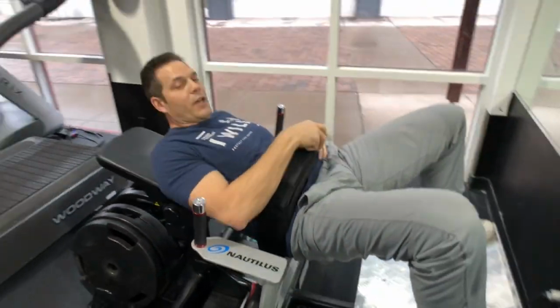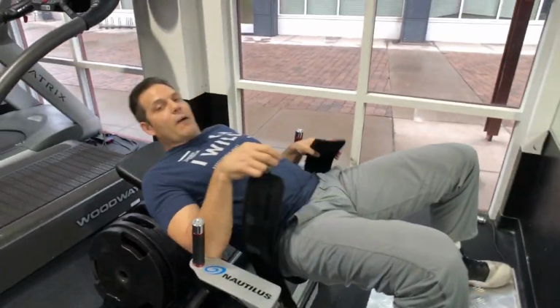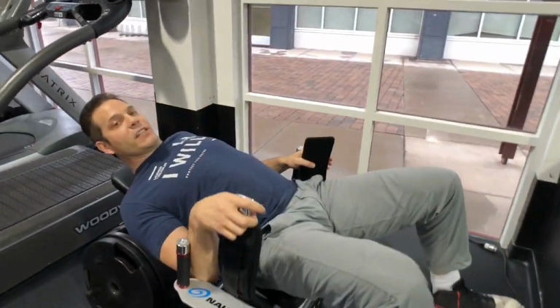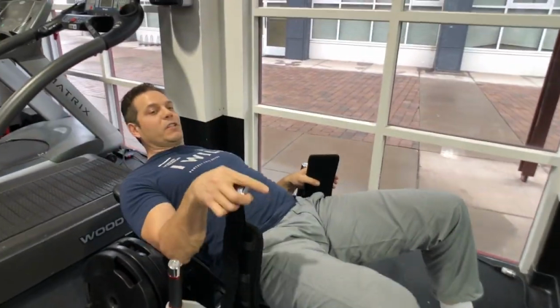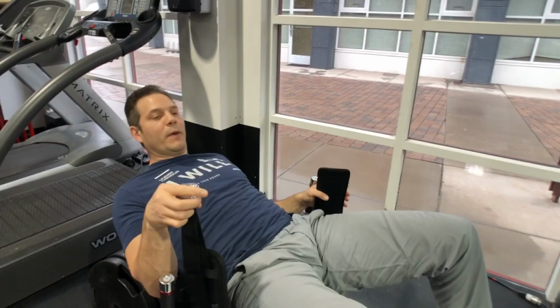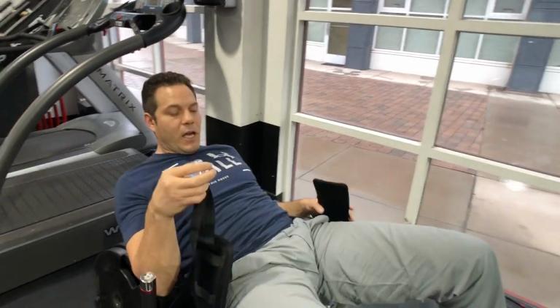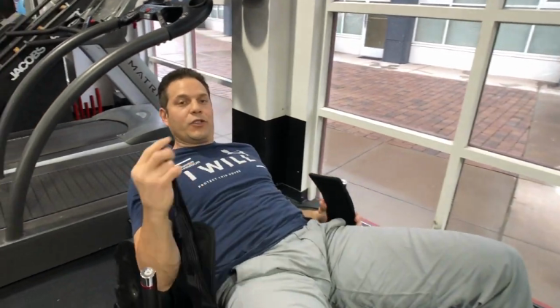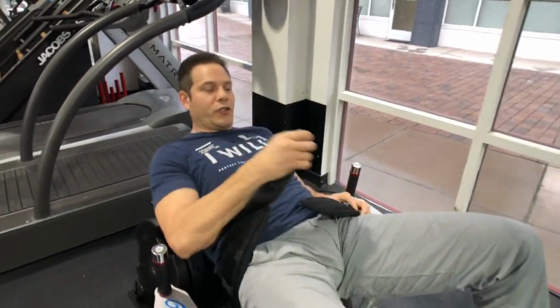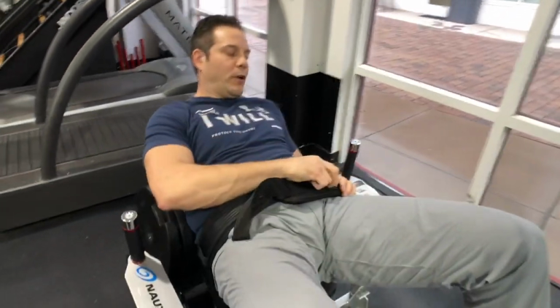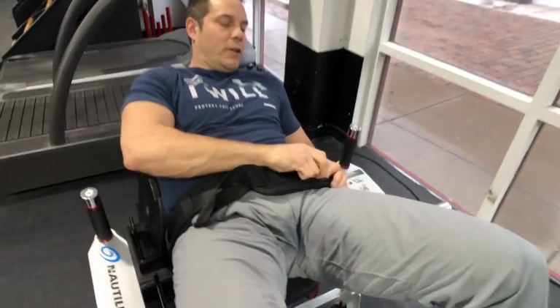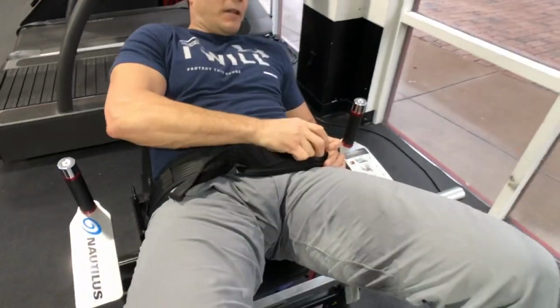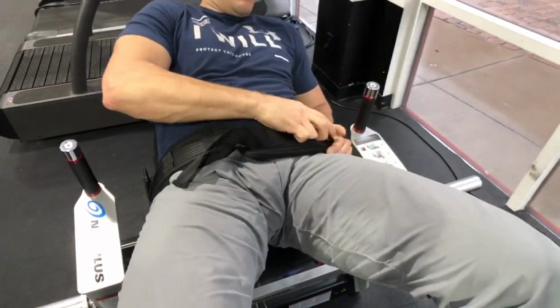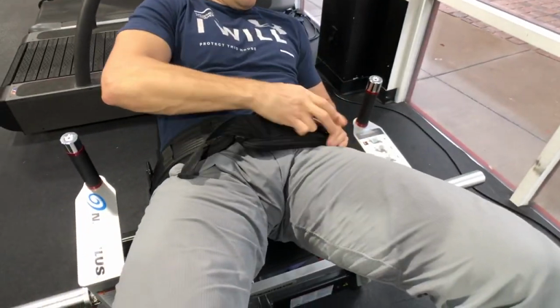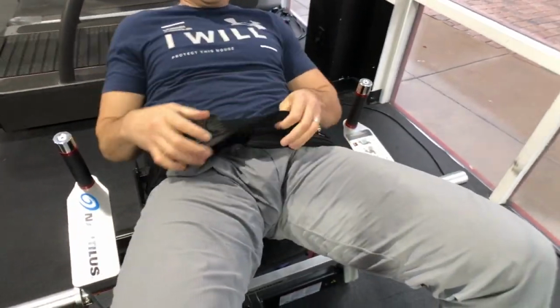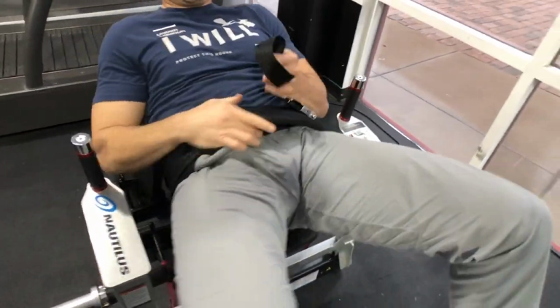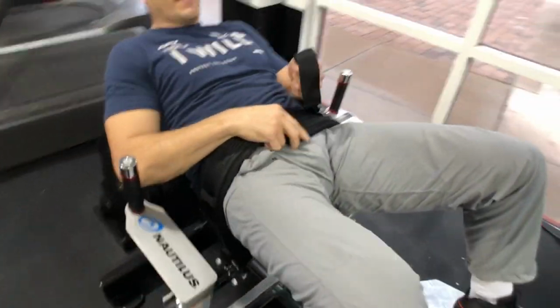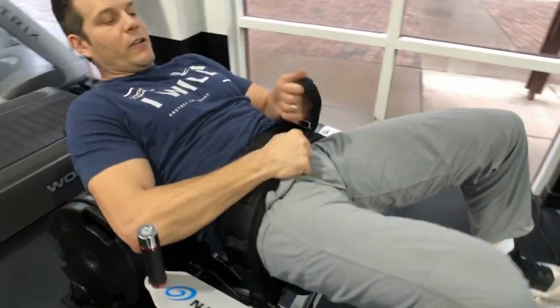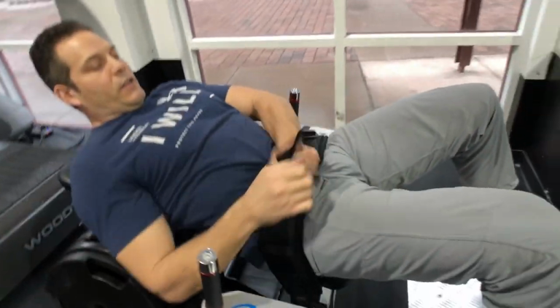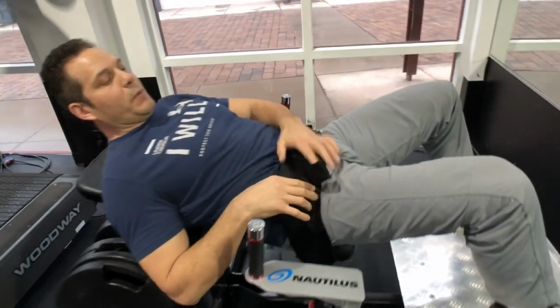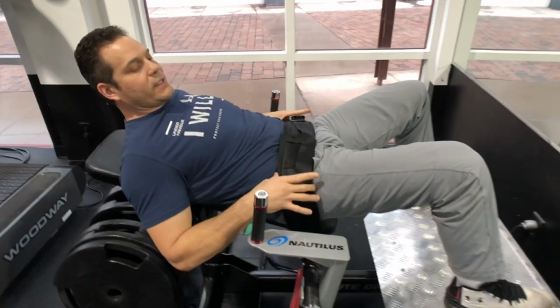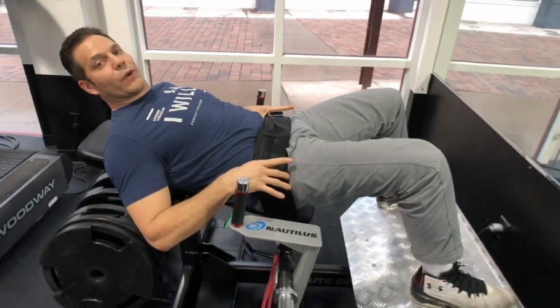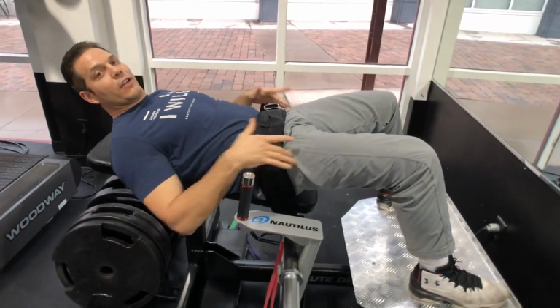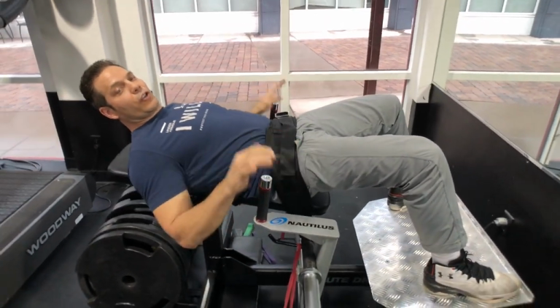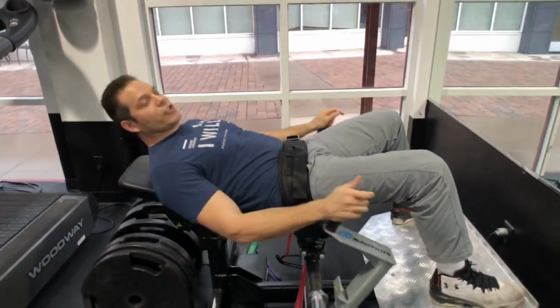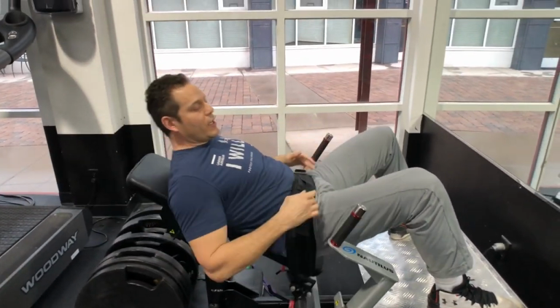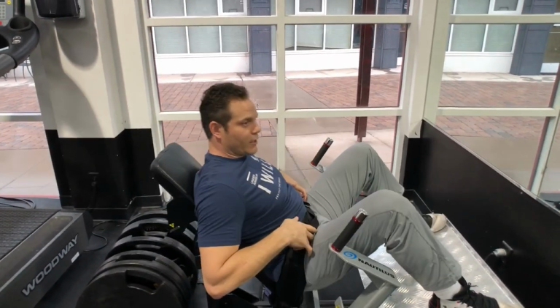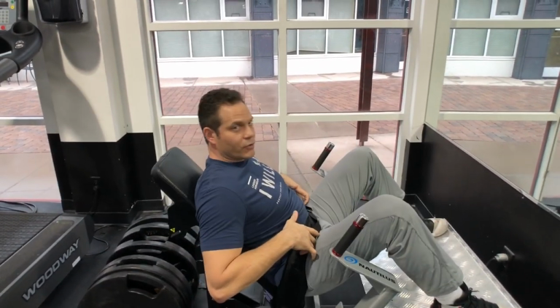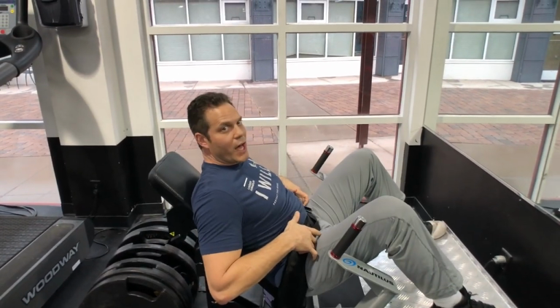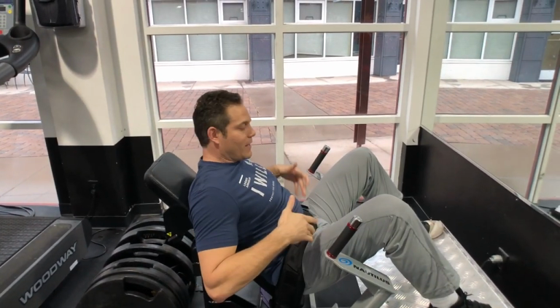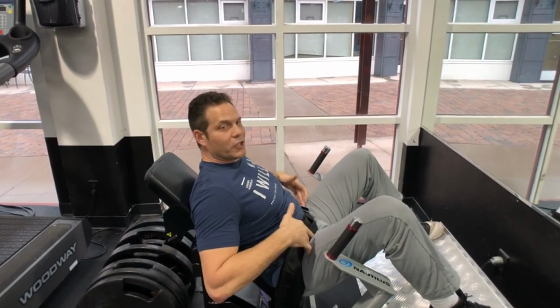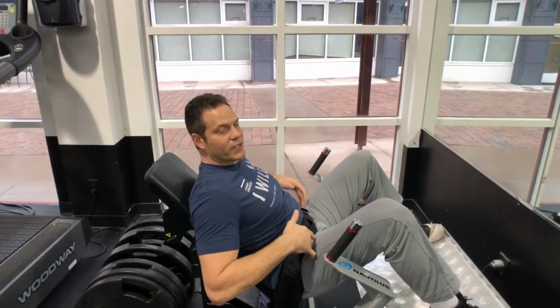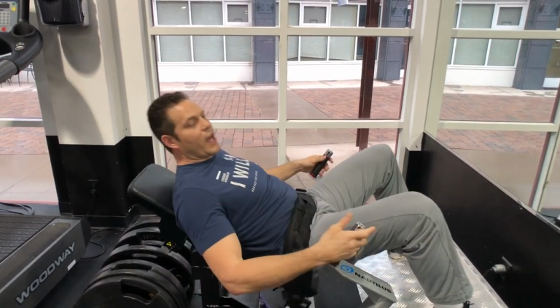The other common mistake we see people make is they're too far superior on the back pad, and when they lock down, the seat belt is down around their crotch area and their anterior thigh. That's gonna compress the thigh.